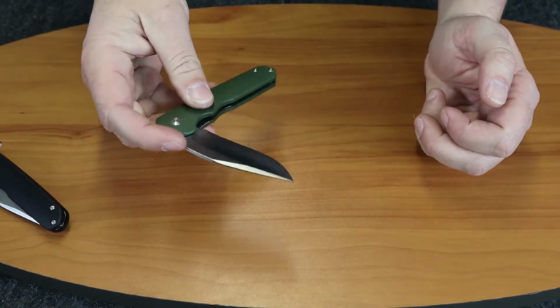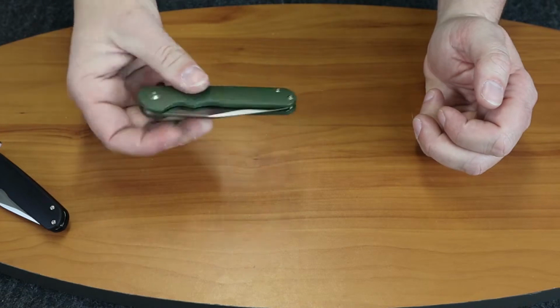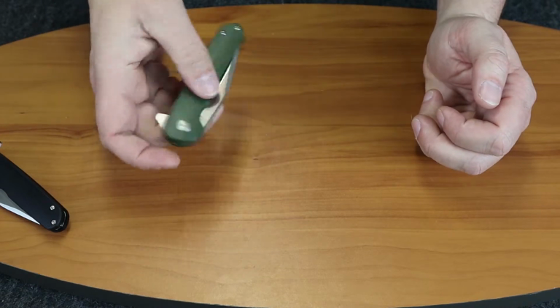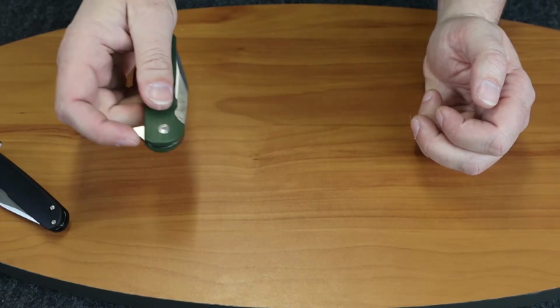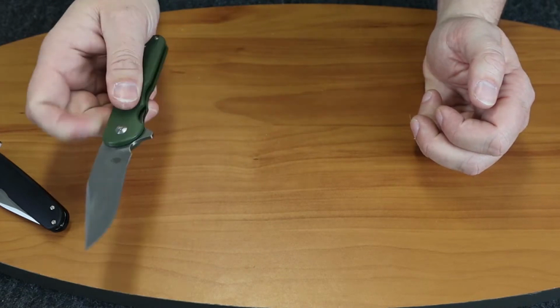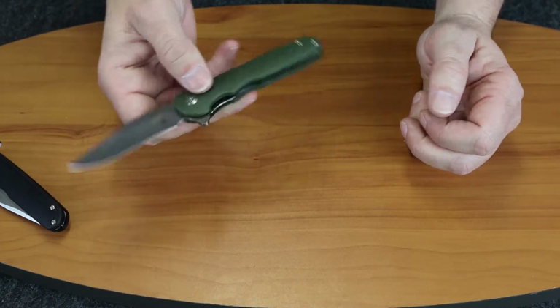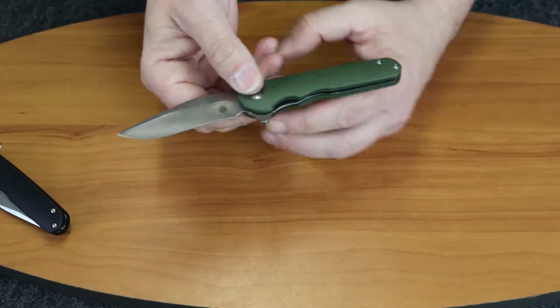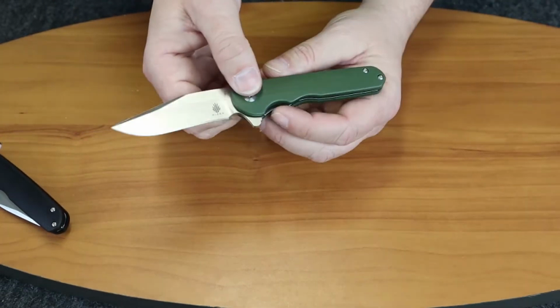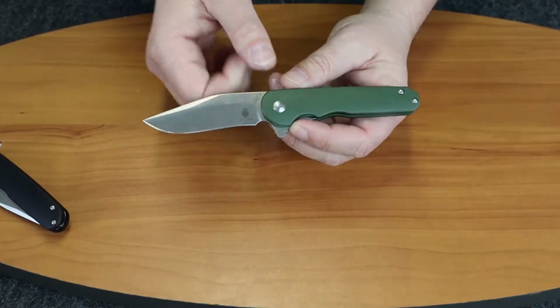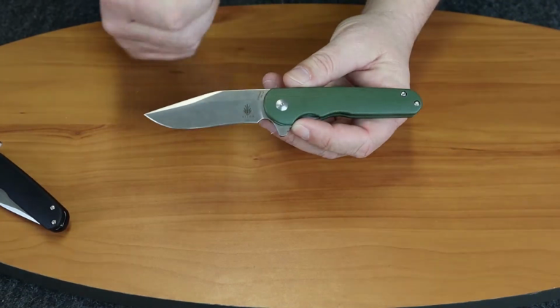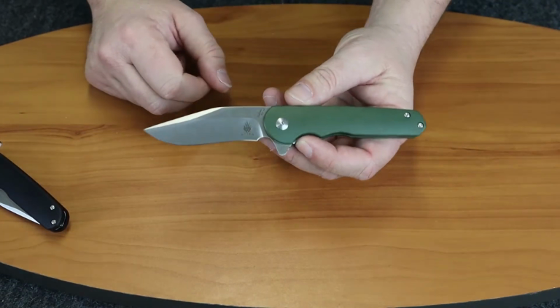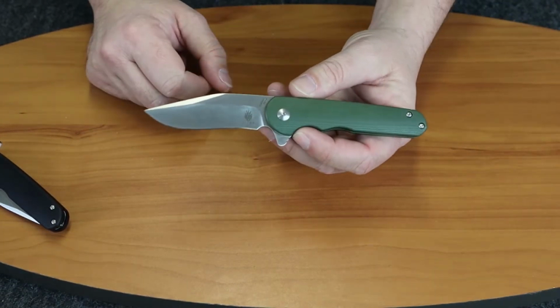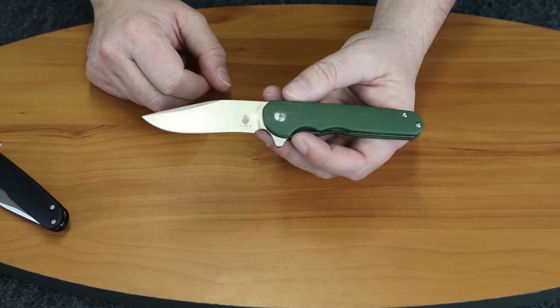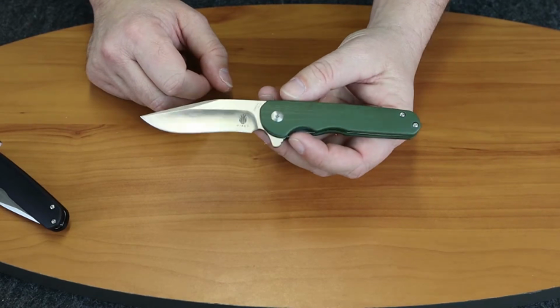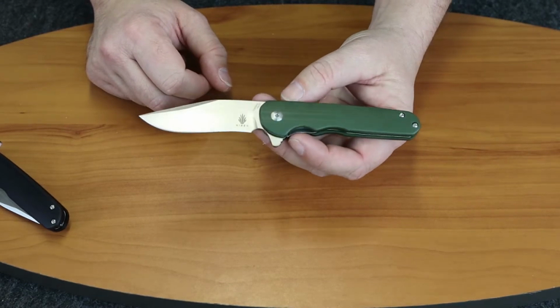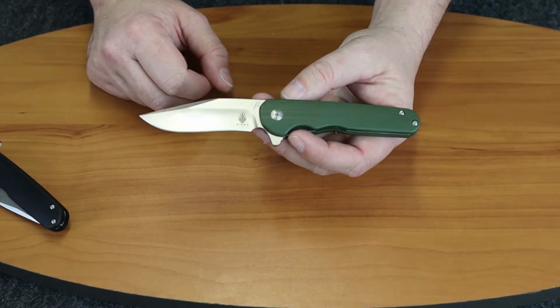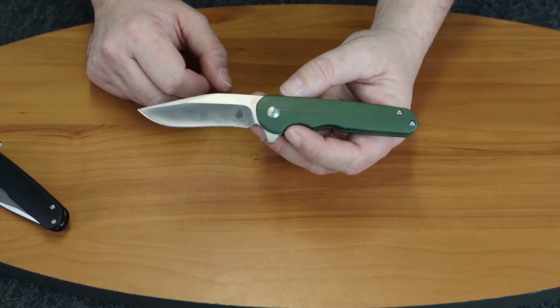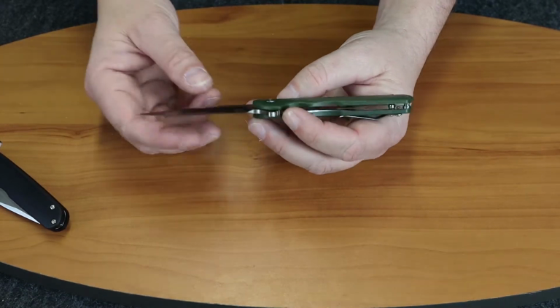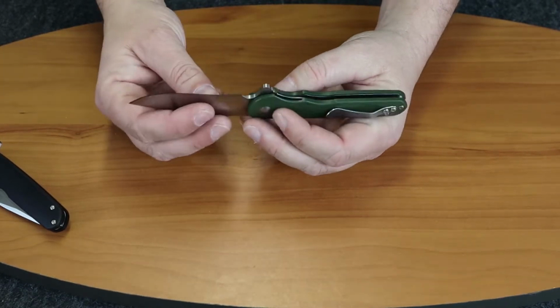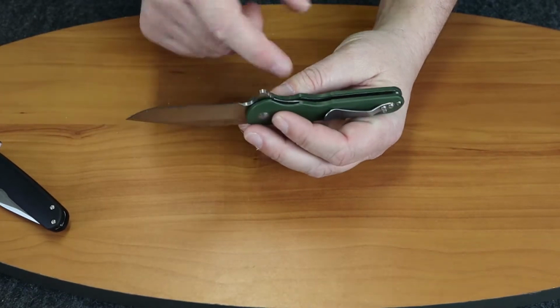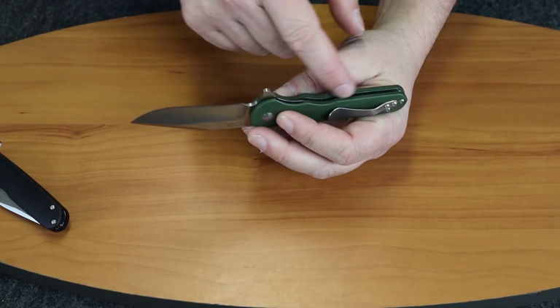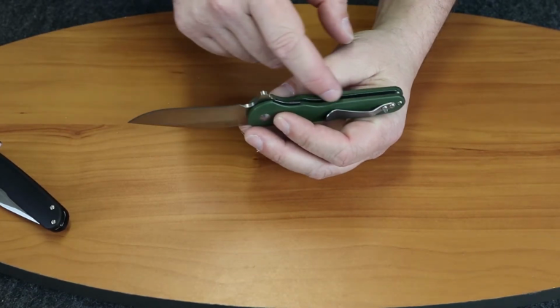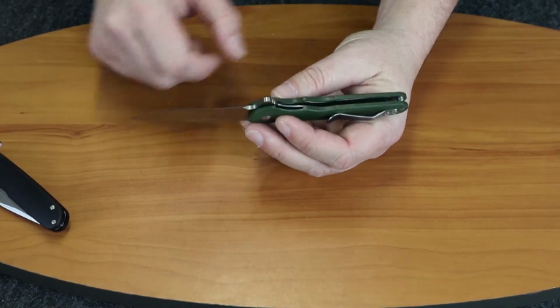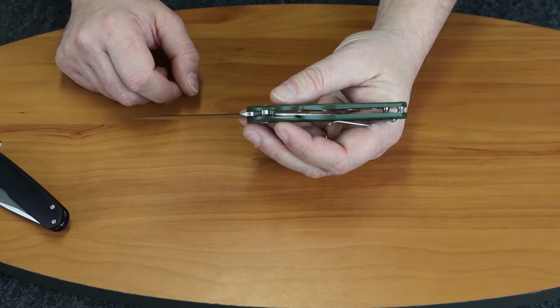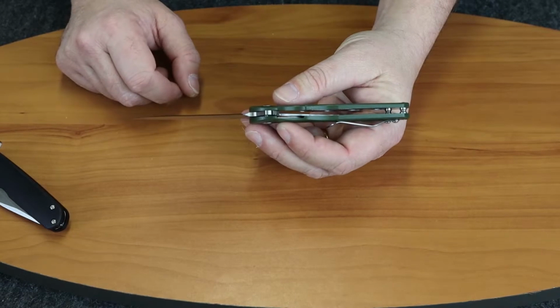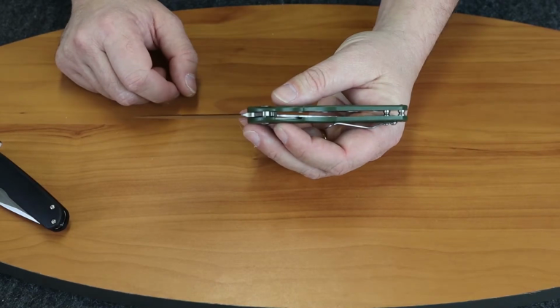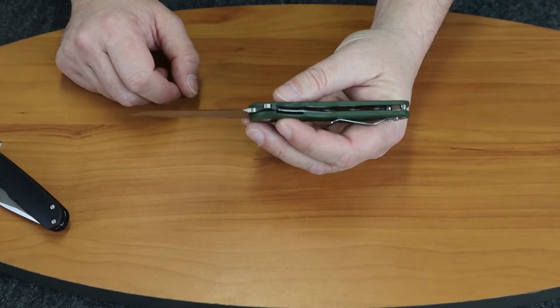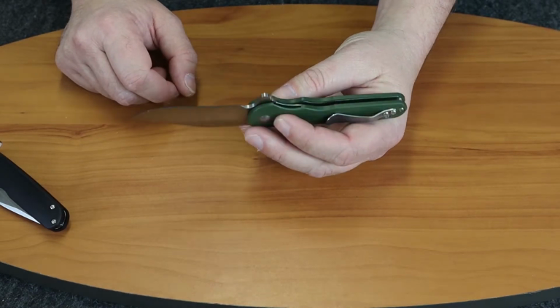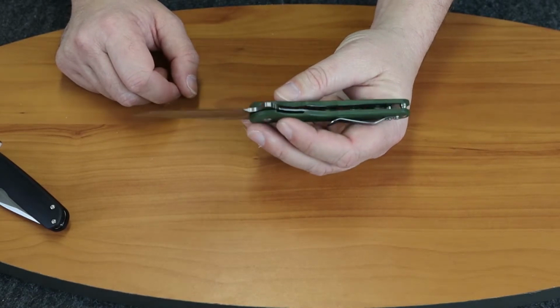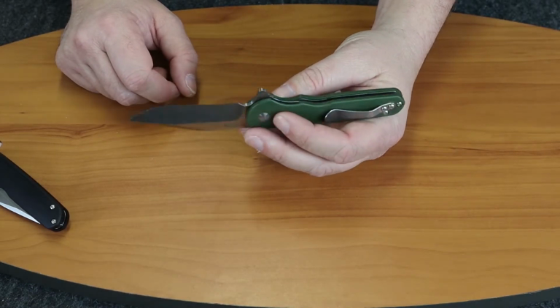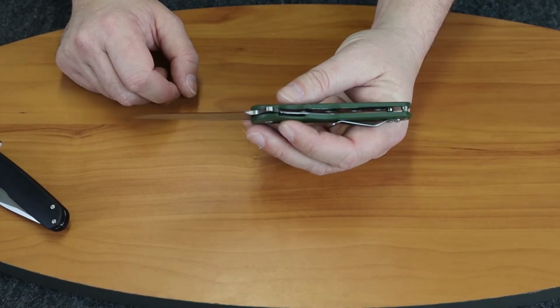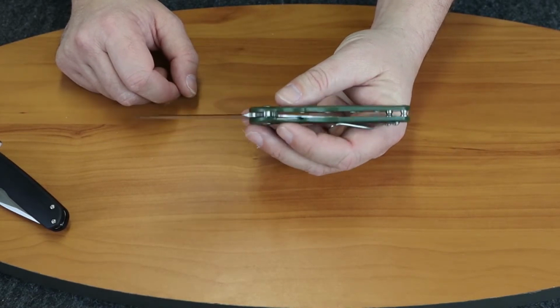Very smooth flipper. Has ceramic ball bearings for its pivot. This one has a liner that's stainless steel, set up for right hand.